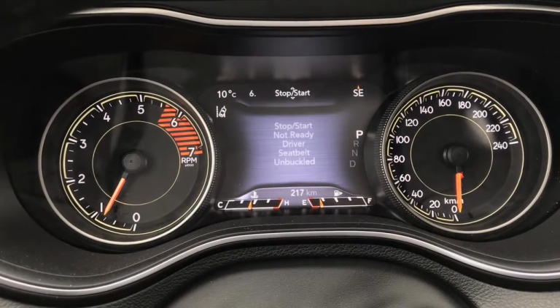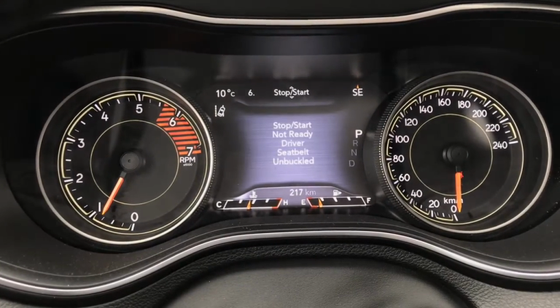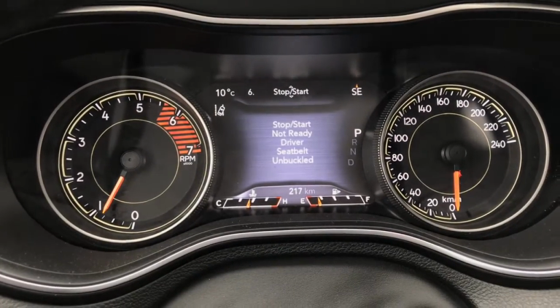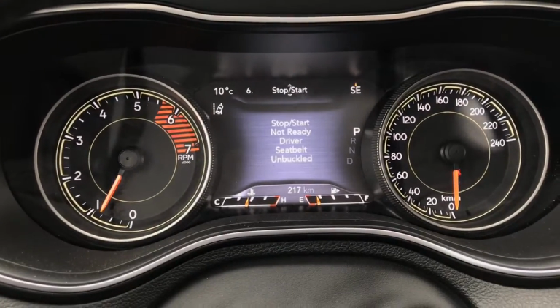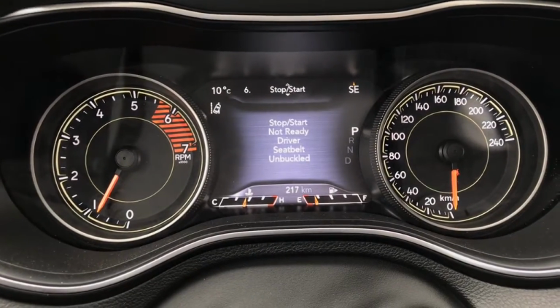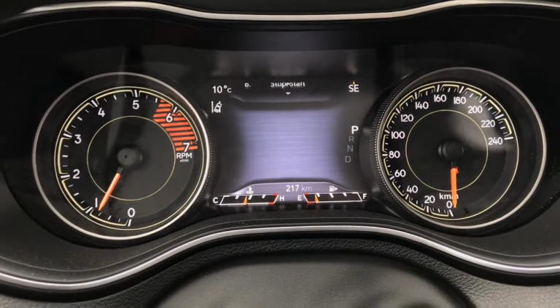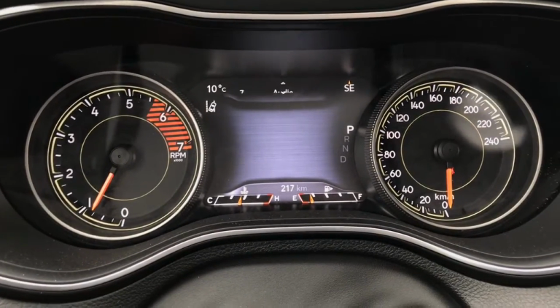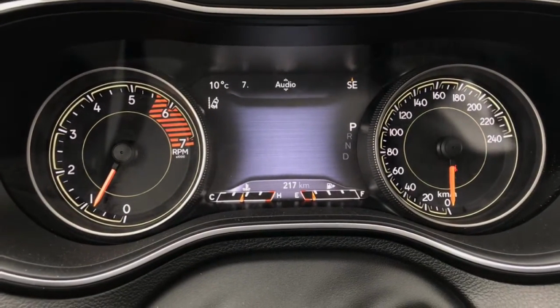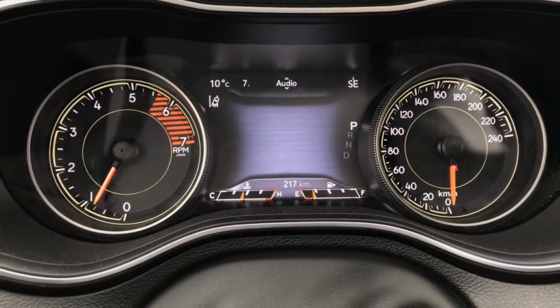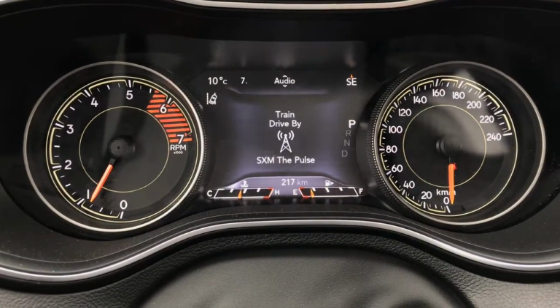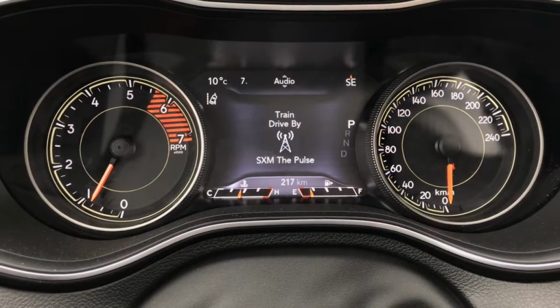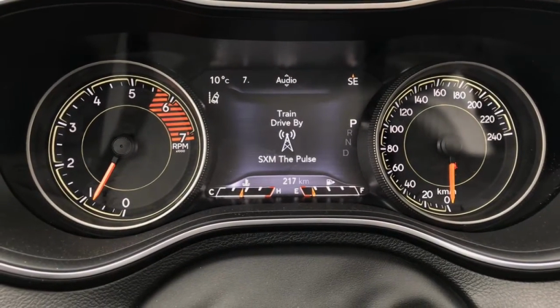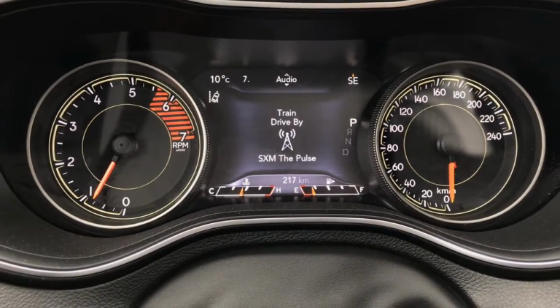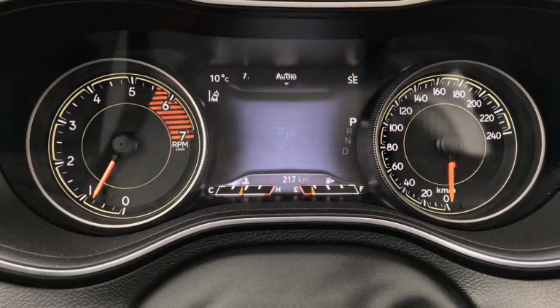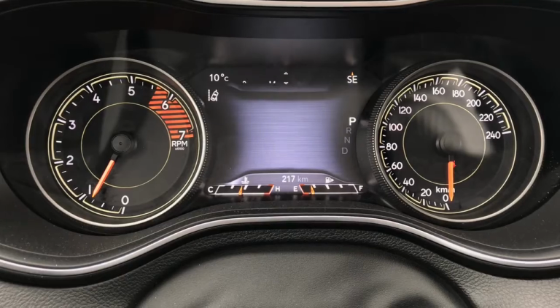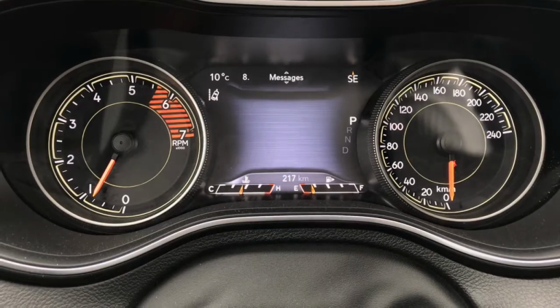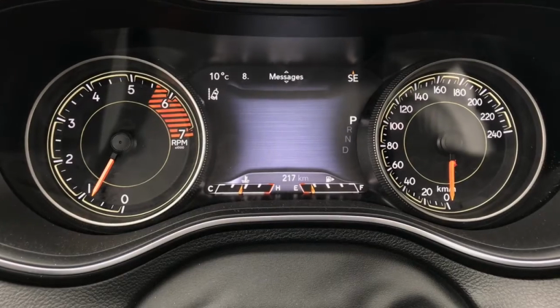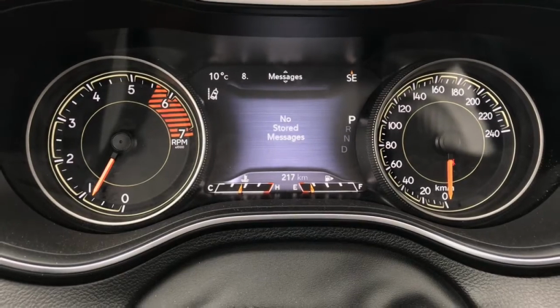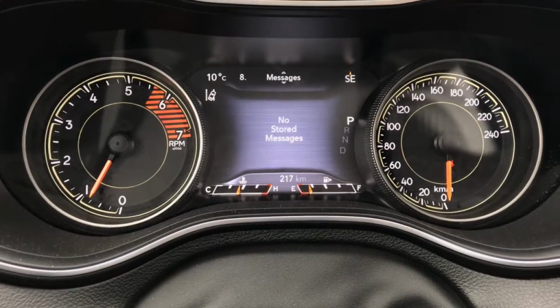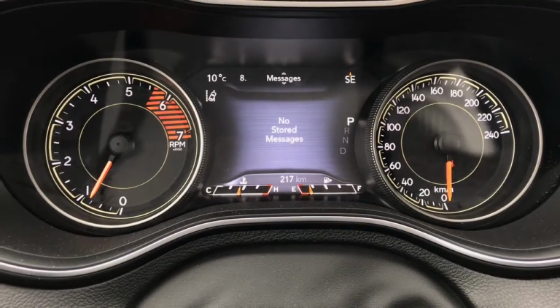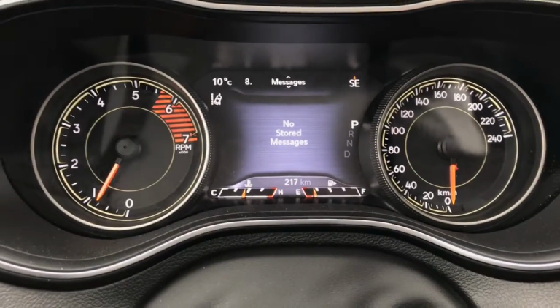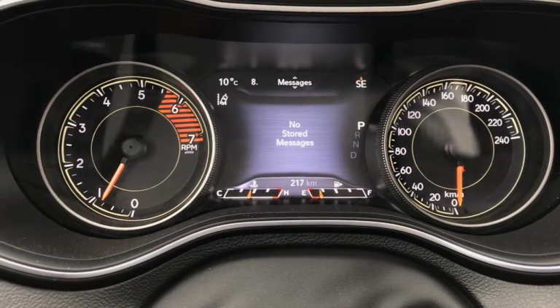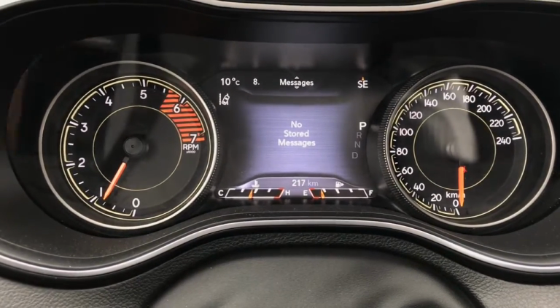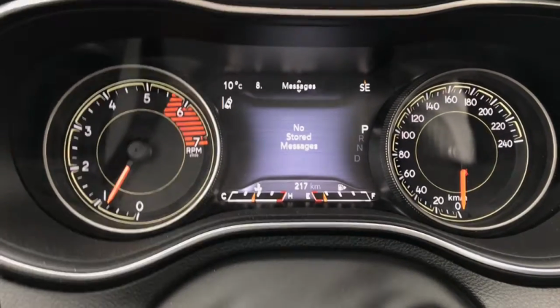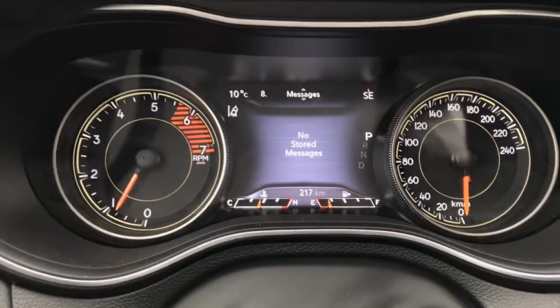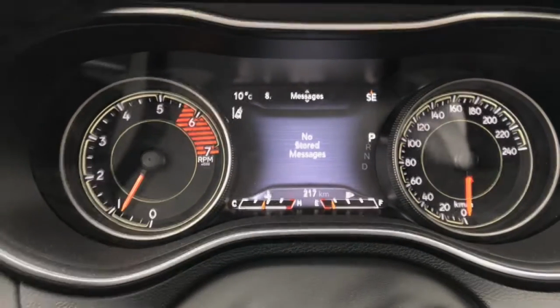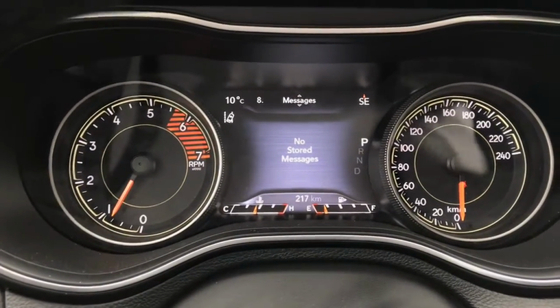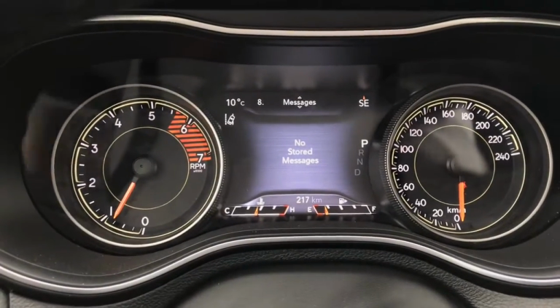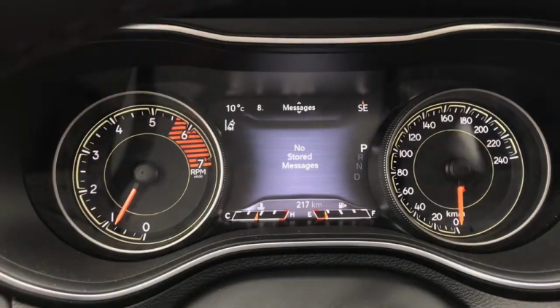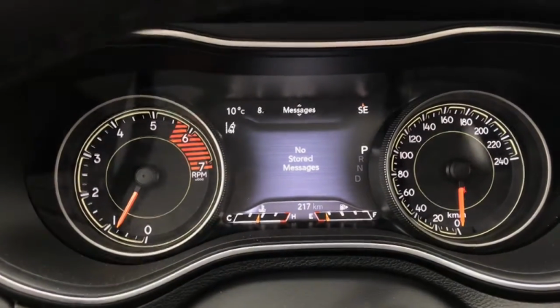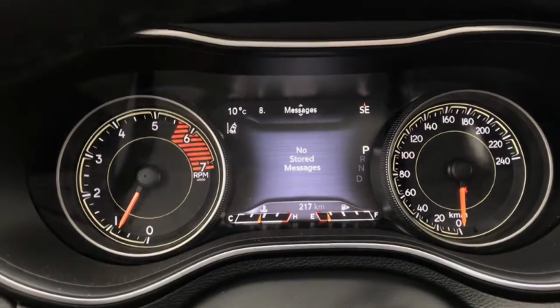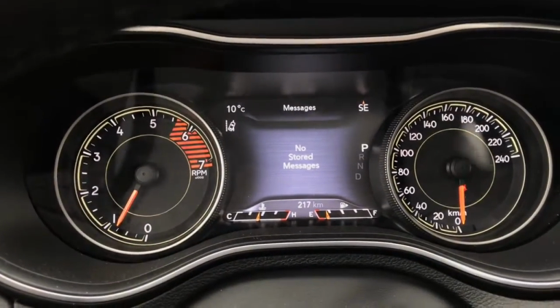We can also display stop and start information, audio that is playing, as well as any stored messages you'd like to display on this dash.